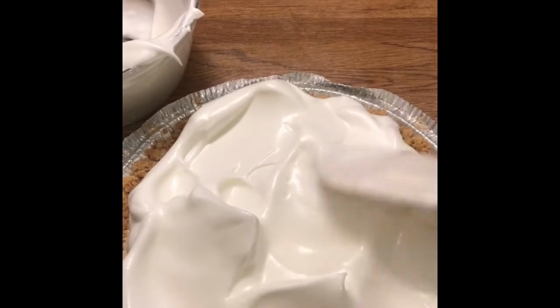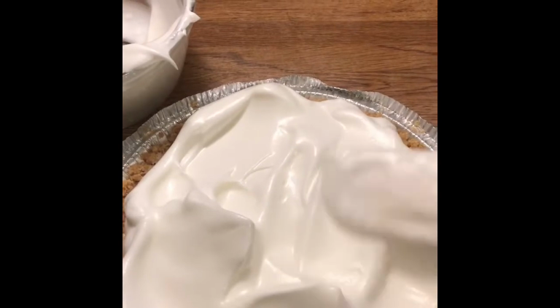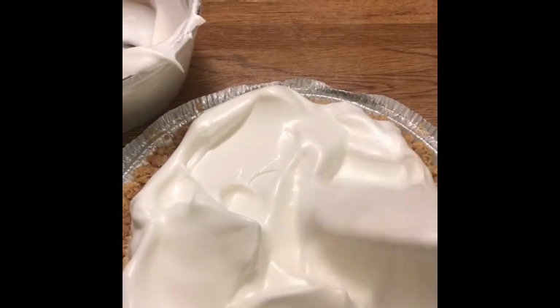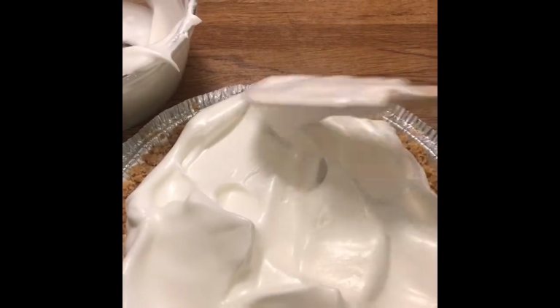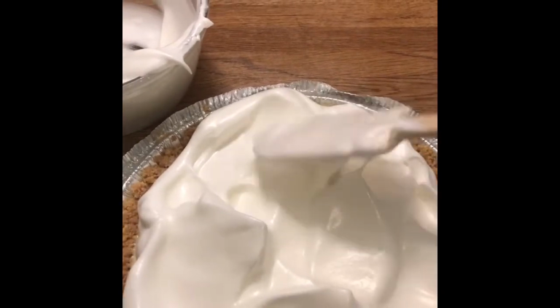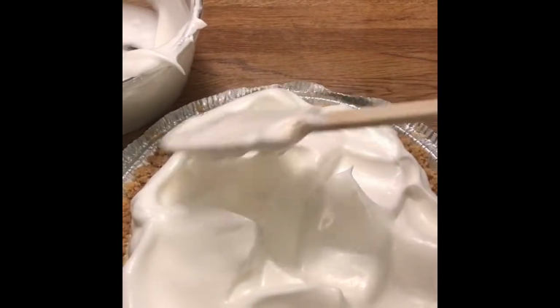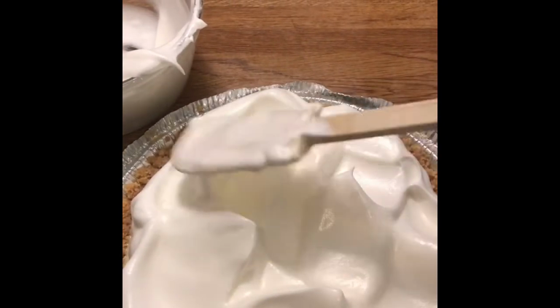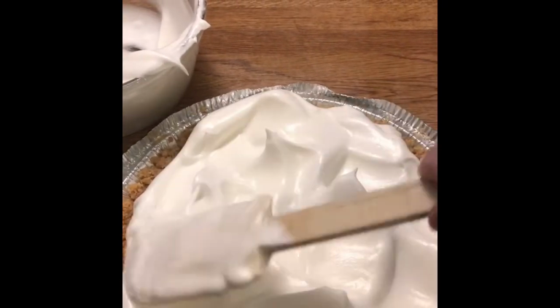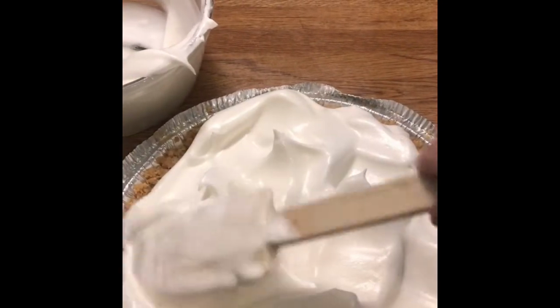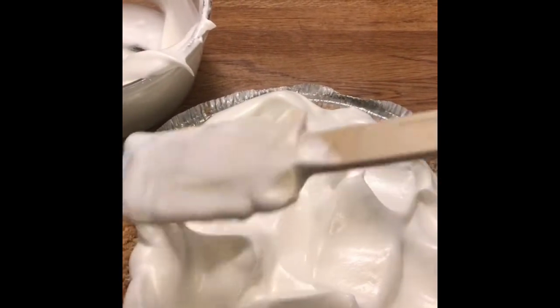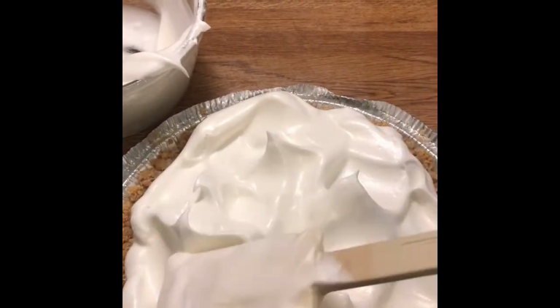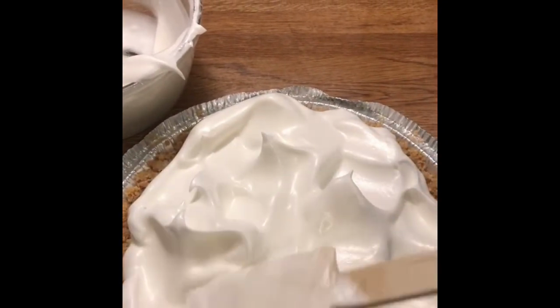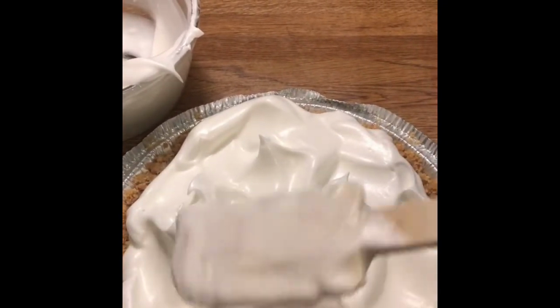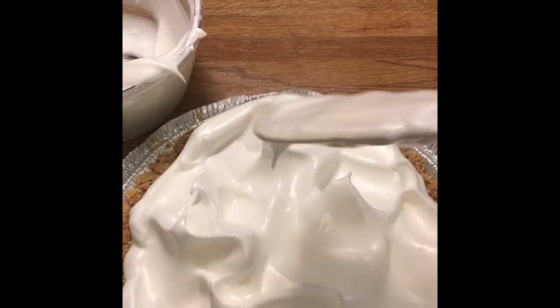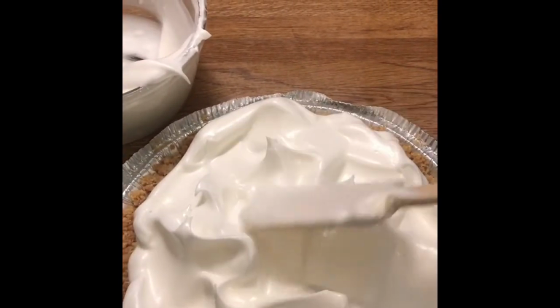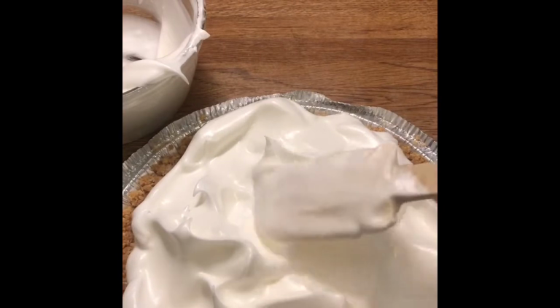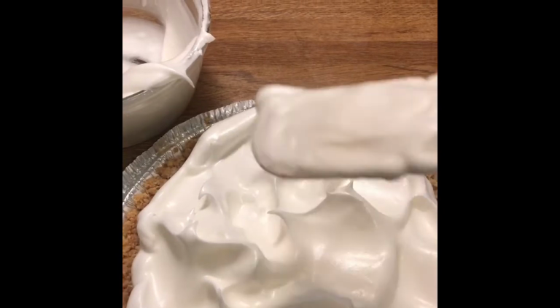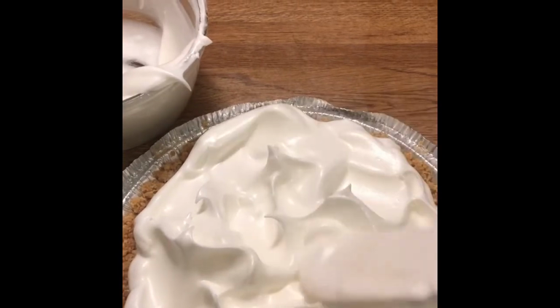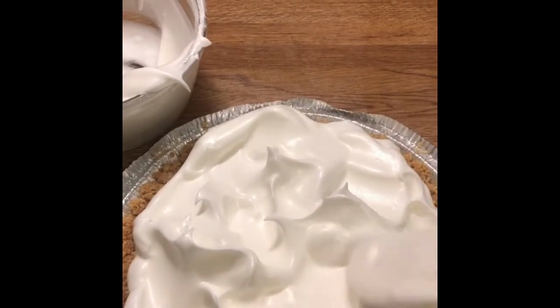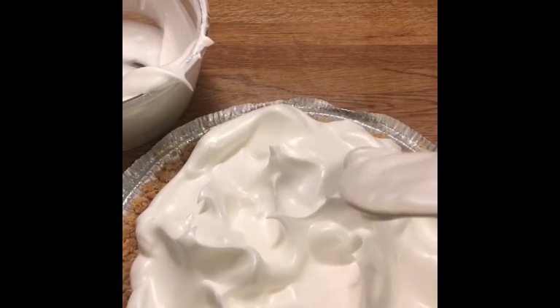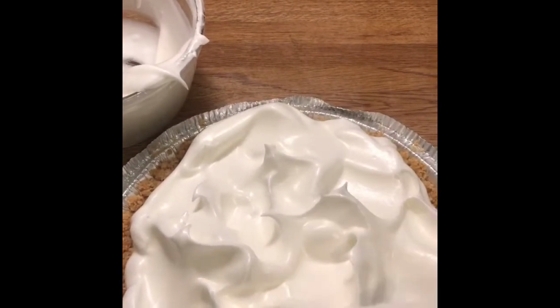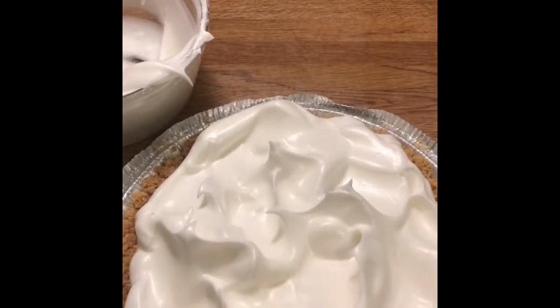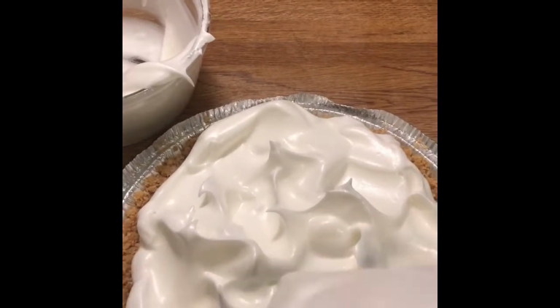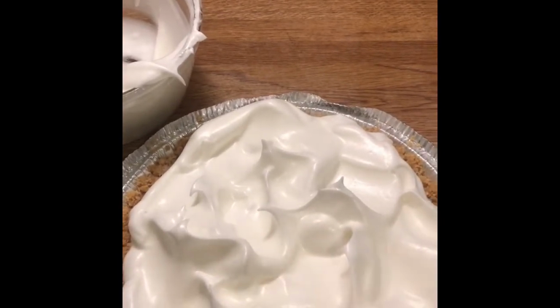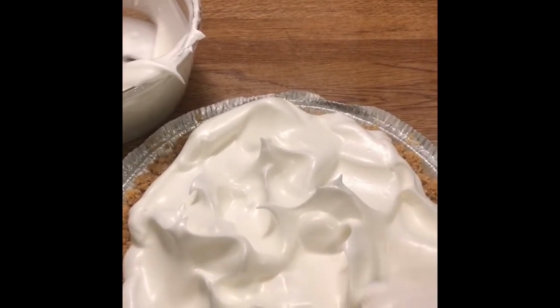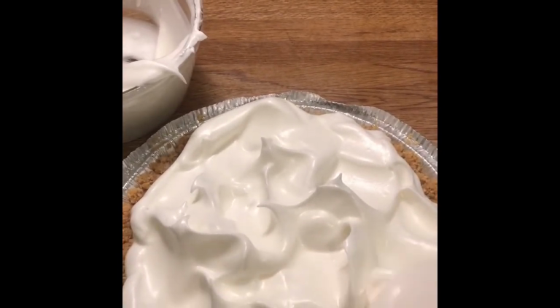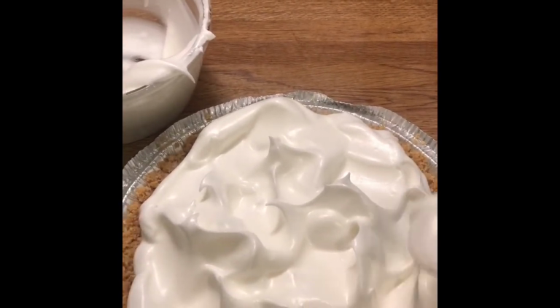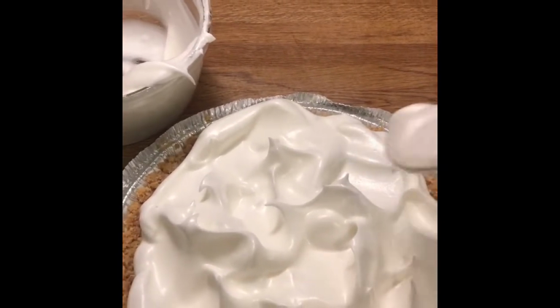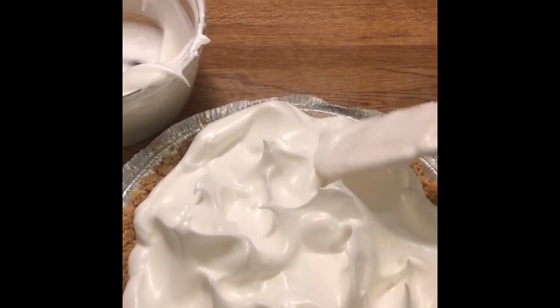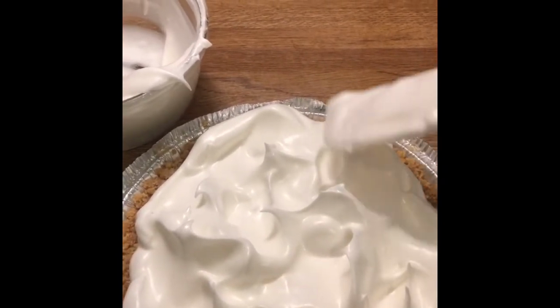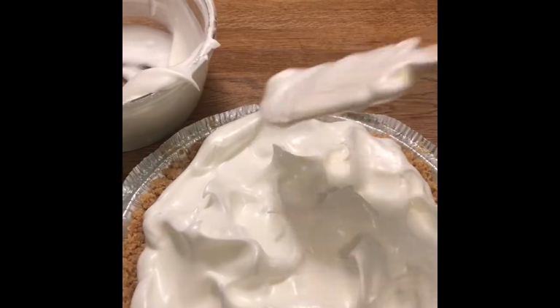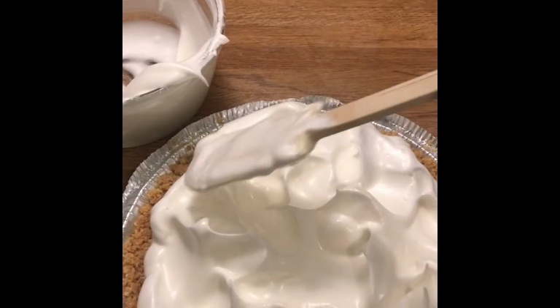It's really beautiful. Next, I put the meringue on top of my pie, spreading it to the edges, and then I just use a spatula to make some peaks all along. You can decorate it however you like.